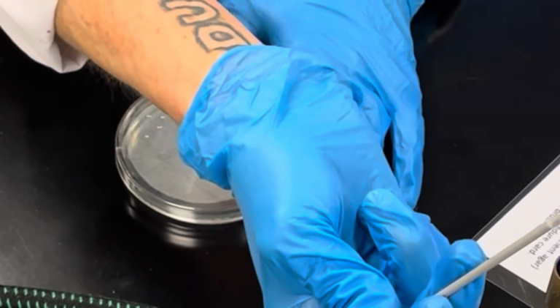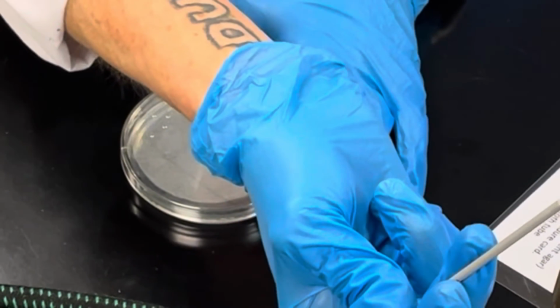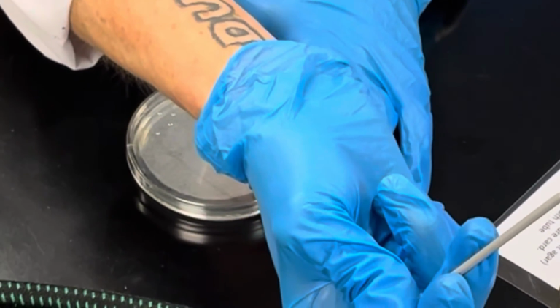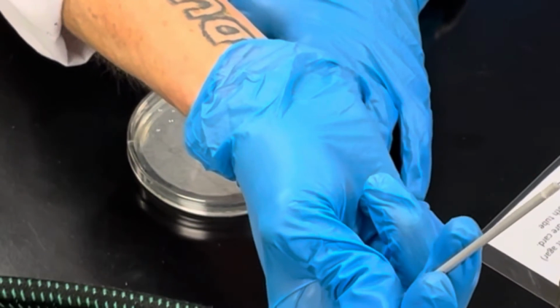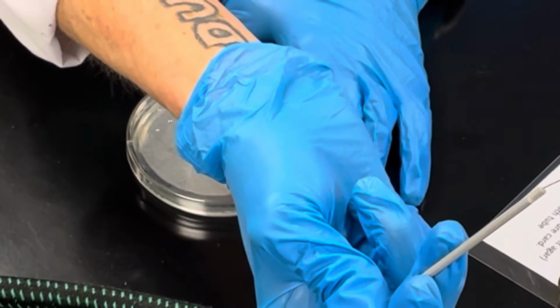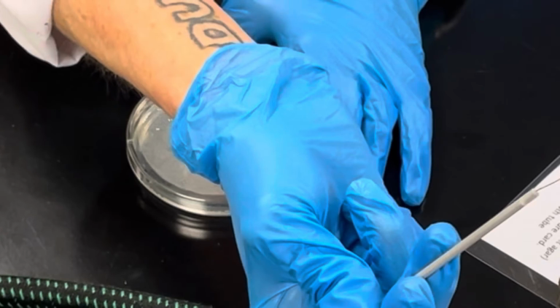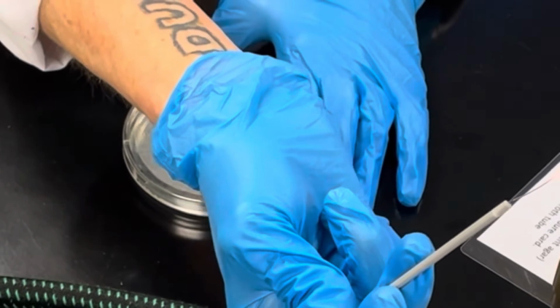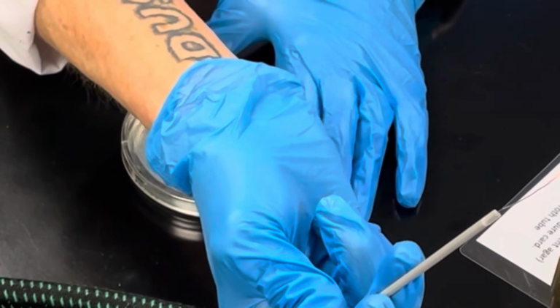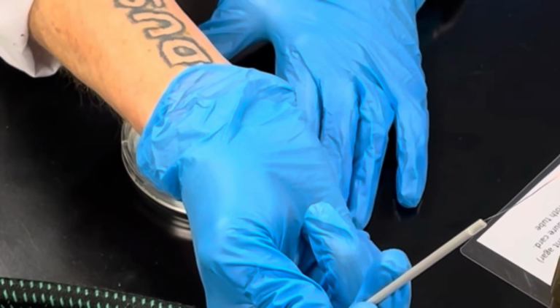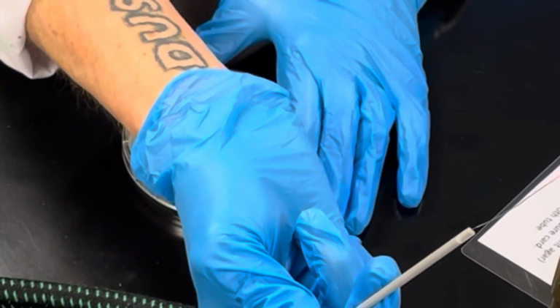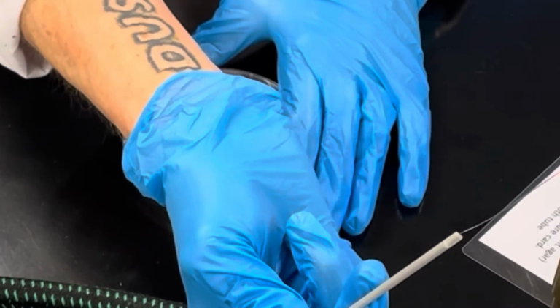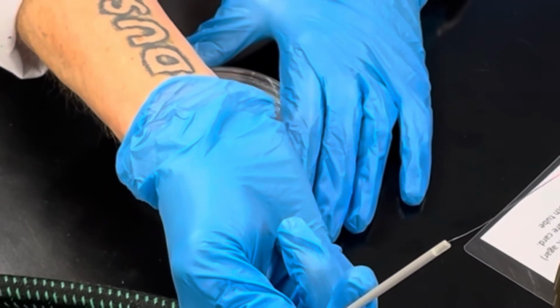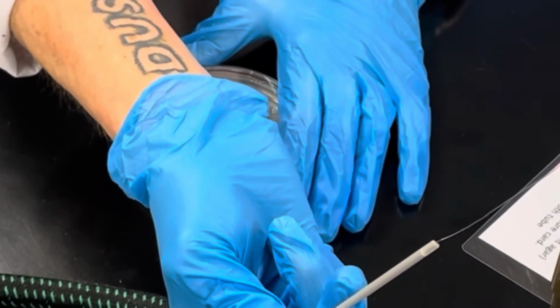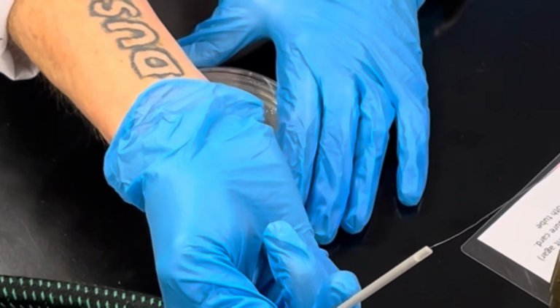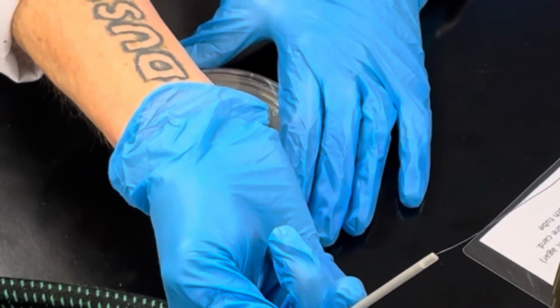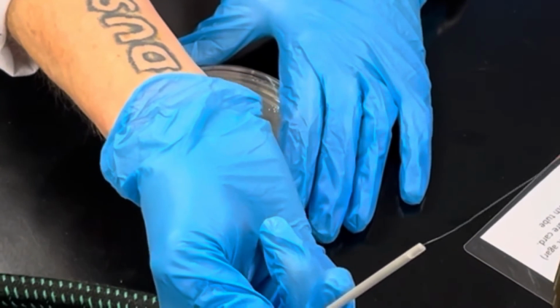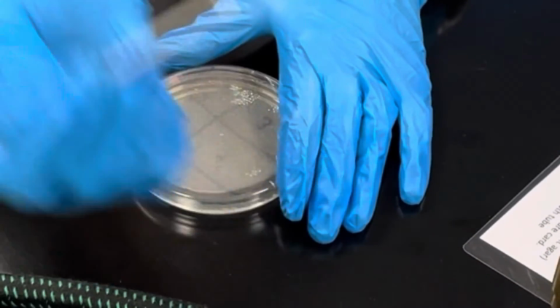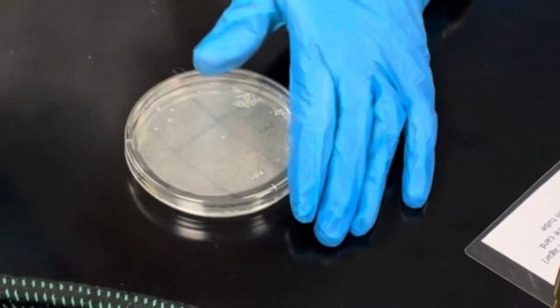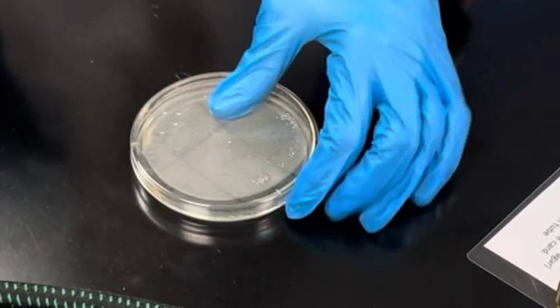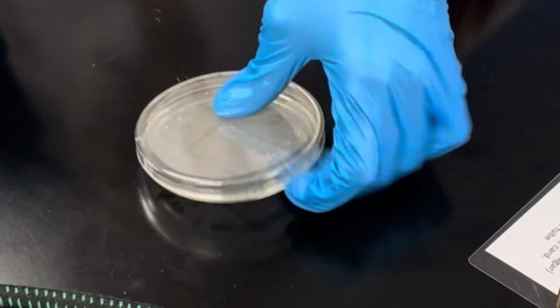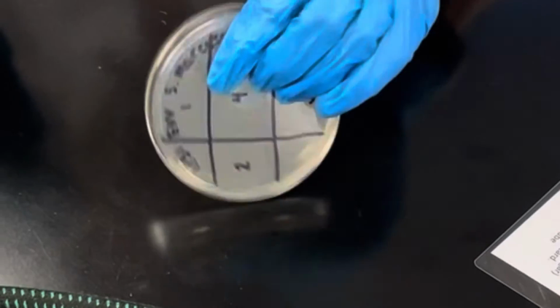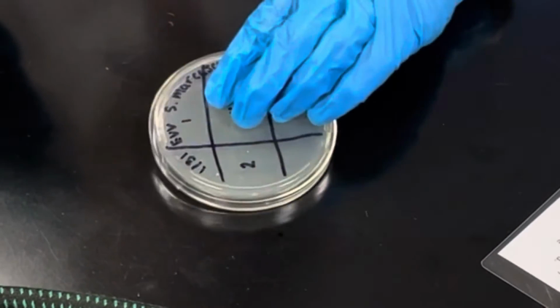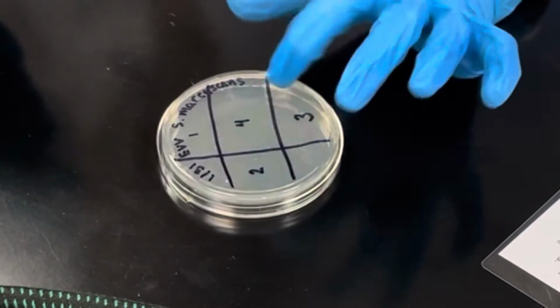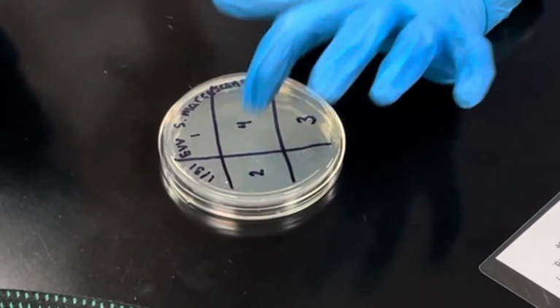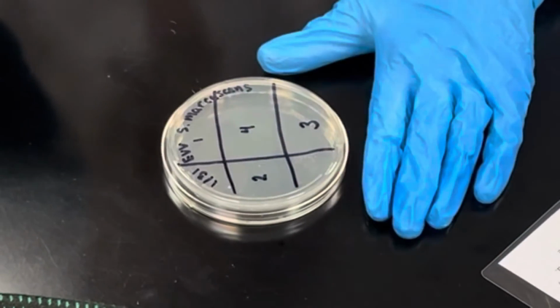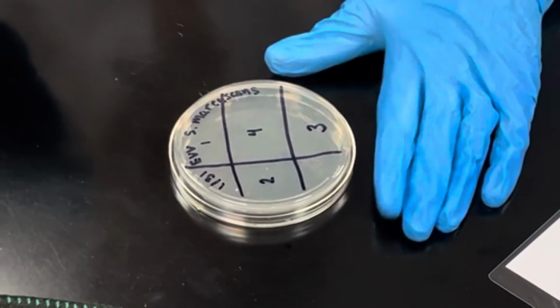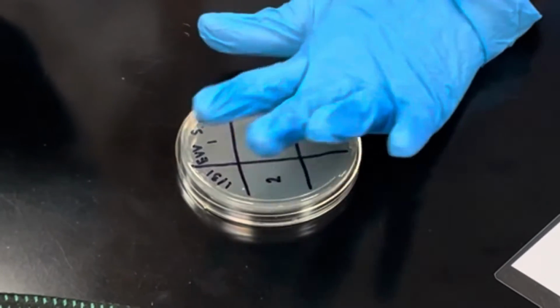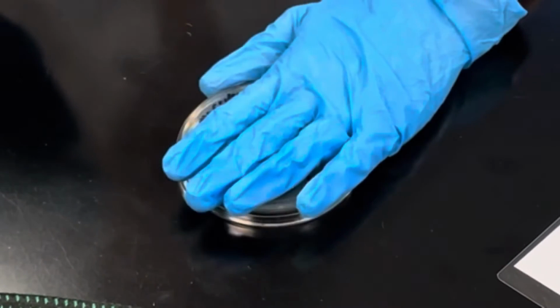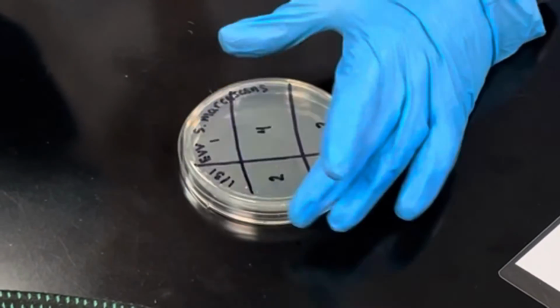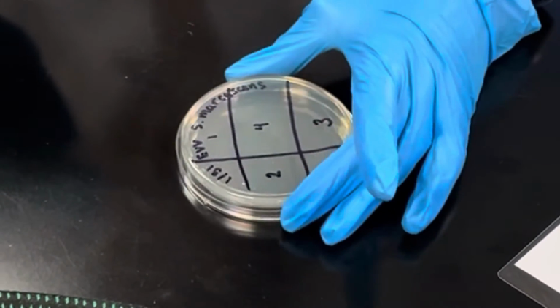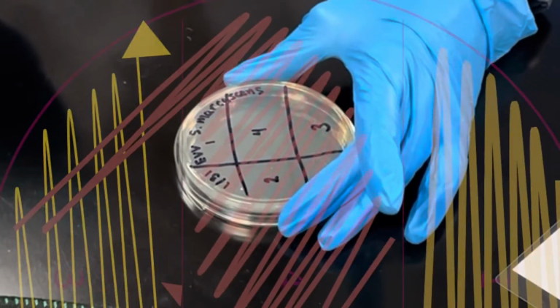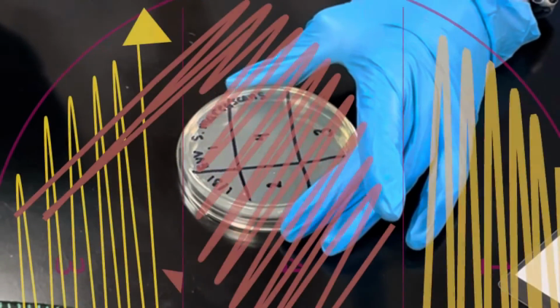Close your plate, sterilize your loop by flaming from the base to the tip, then flip your plate upside down. This plate is now ready for incubation.